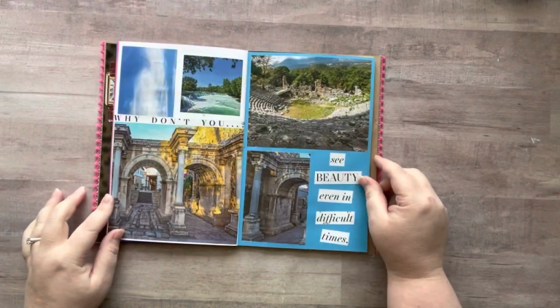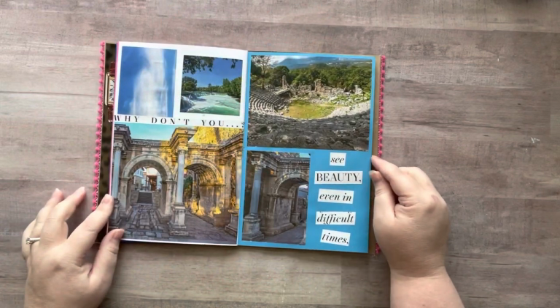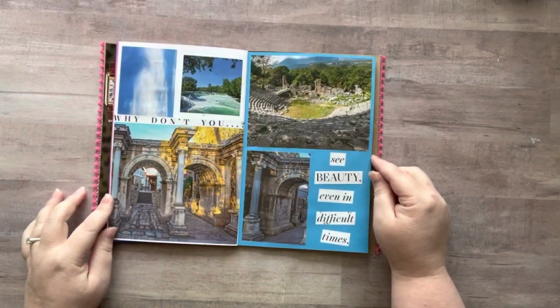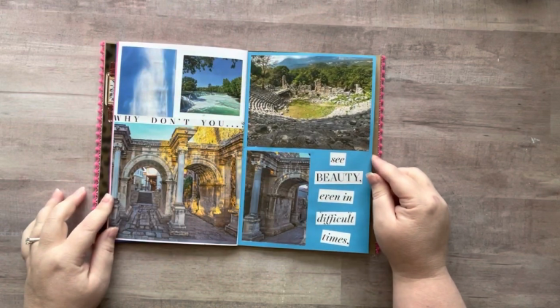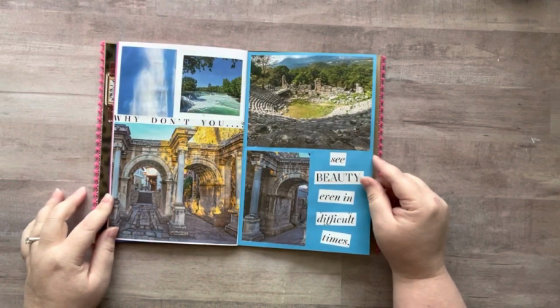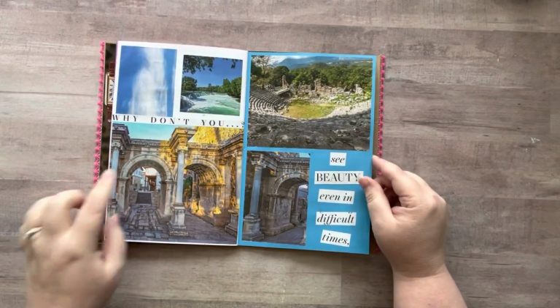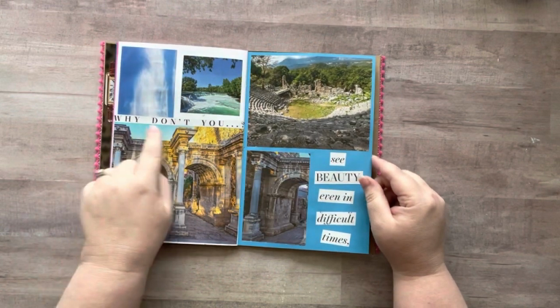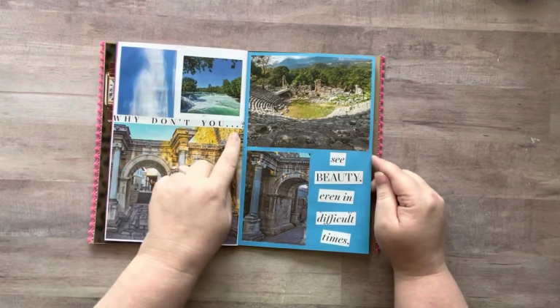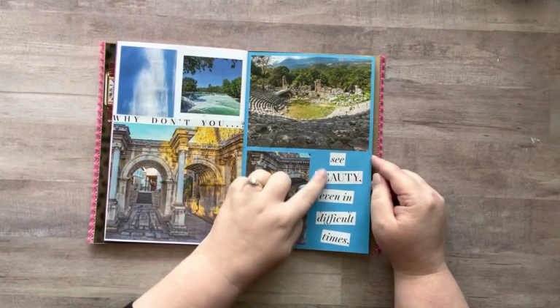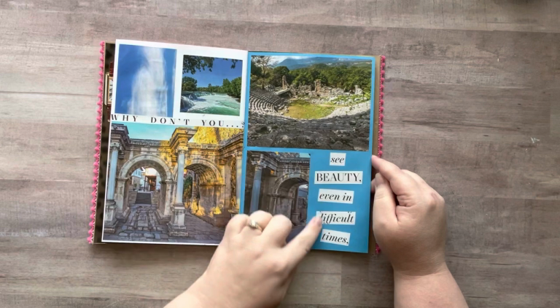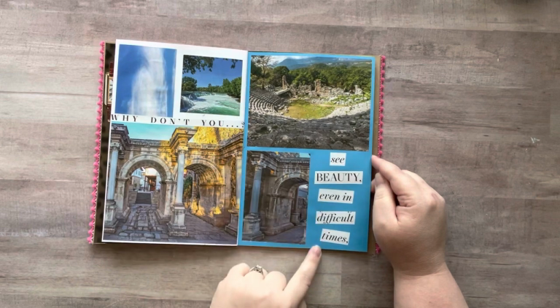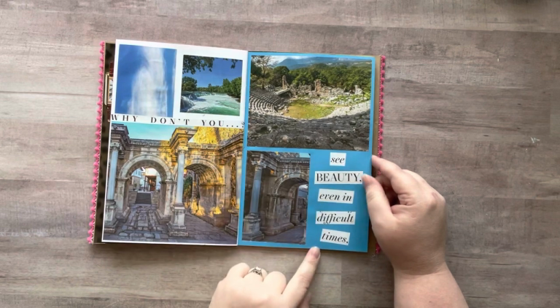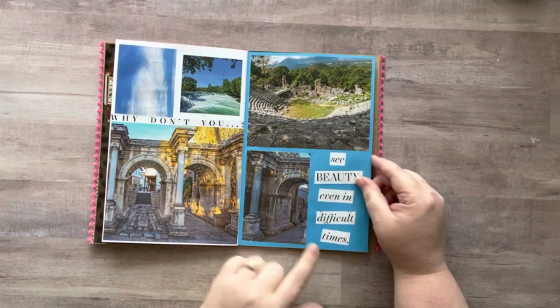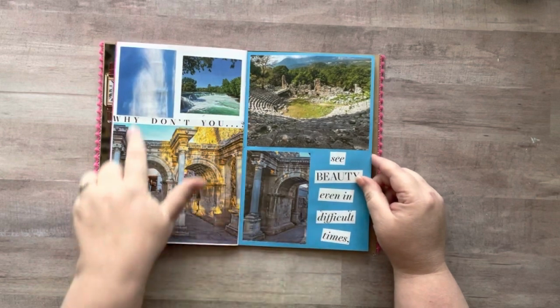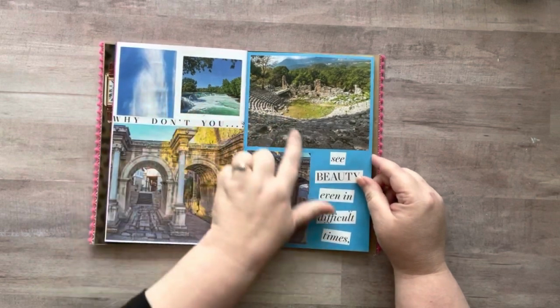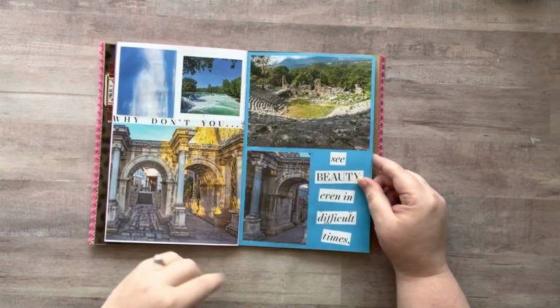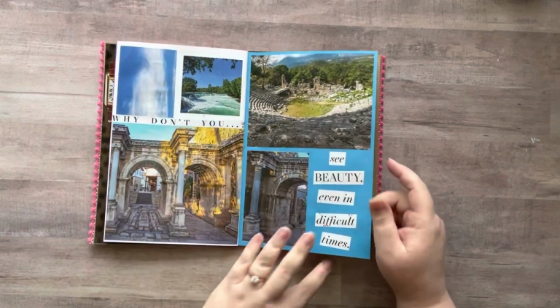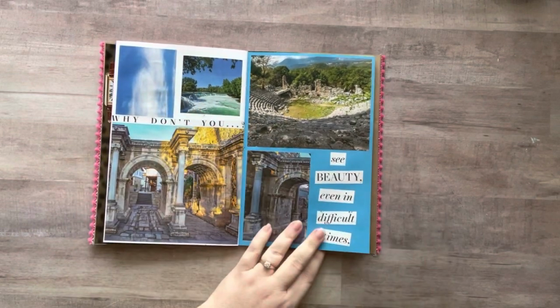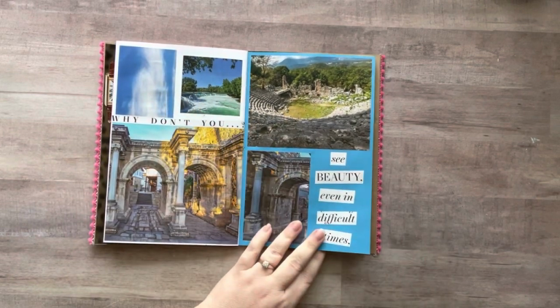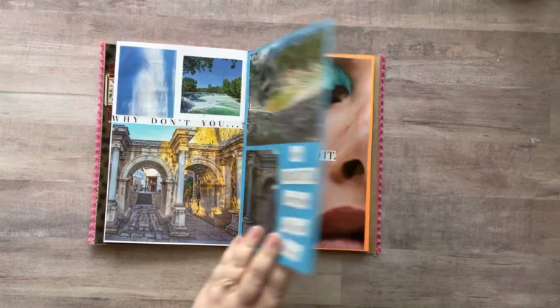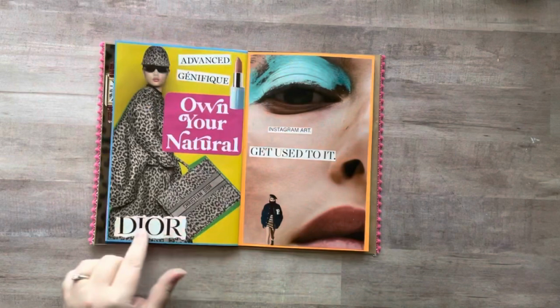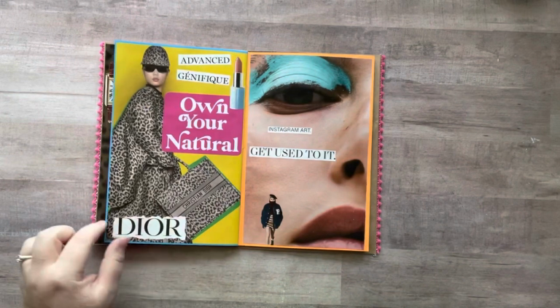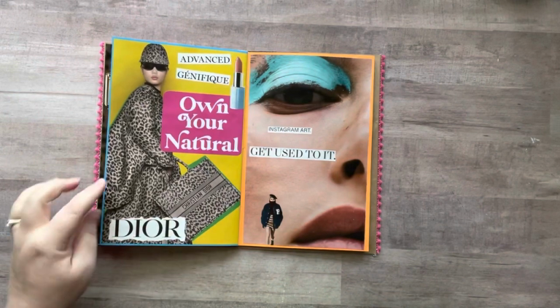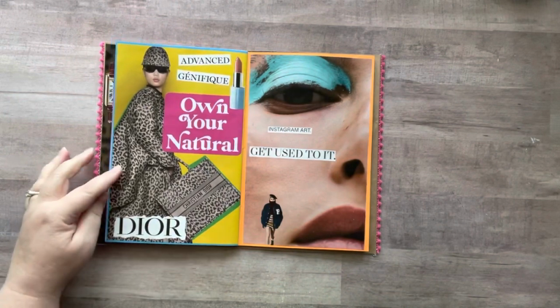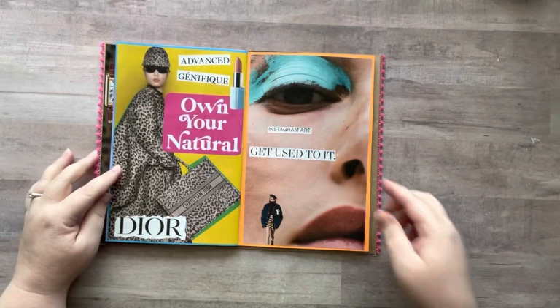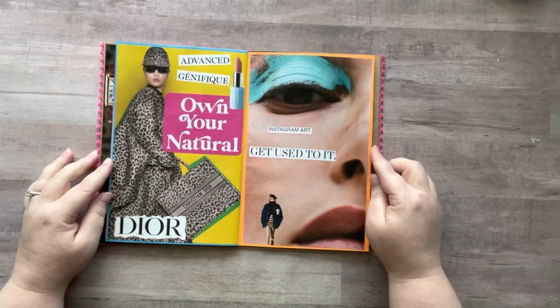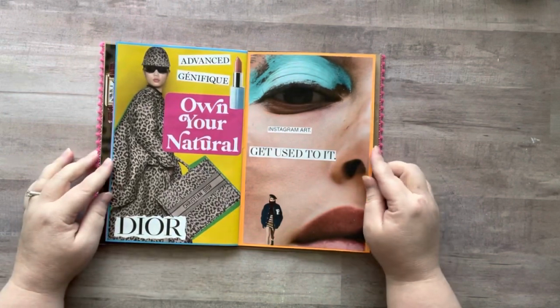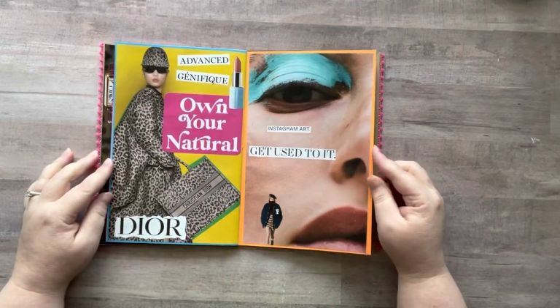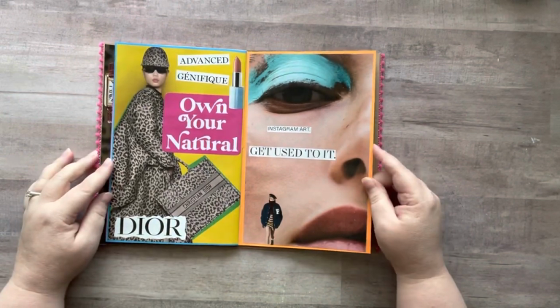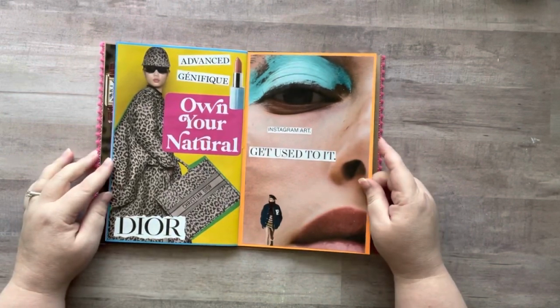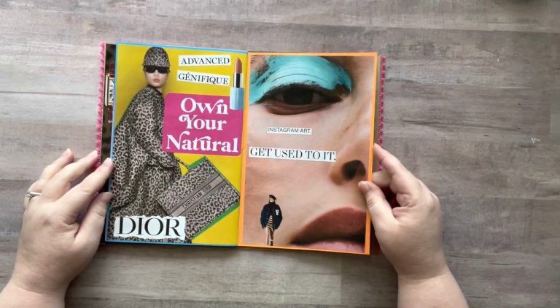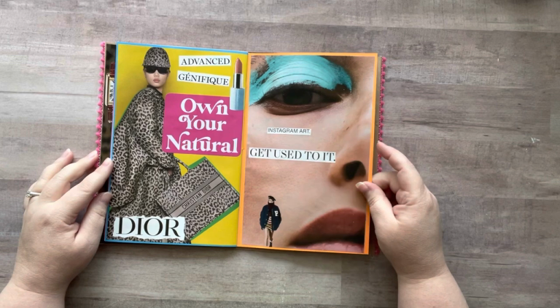It says 'why don't you see beauty even in difficult times,' and I added more of the natural elements. Instagram art — get used to it.